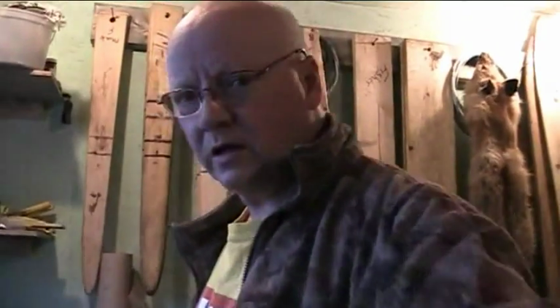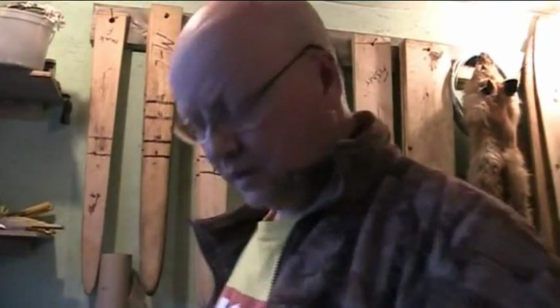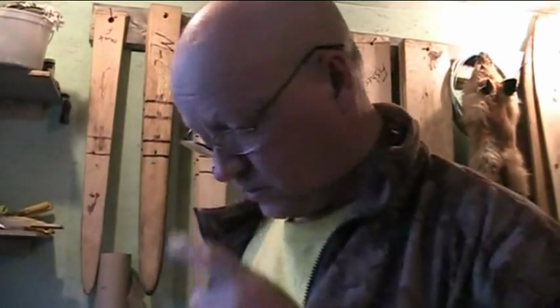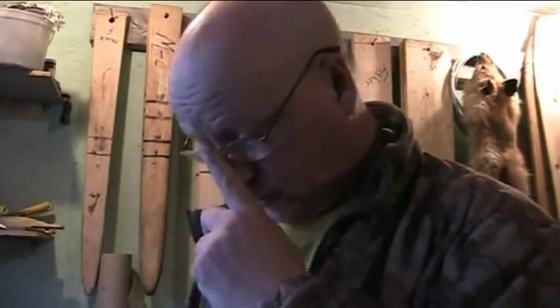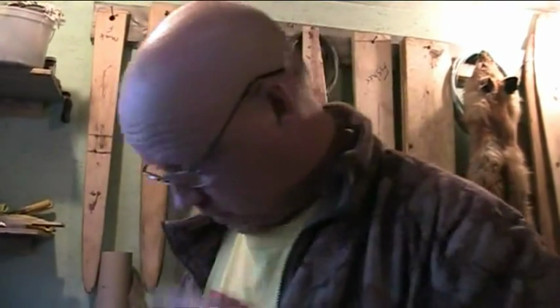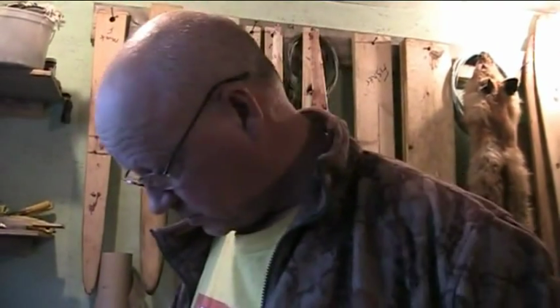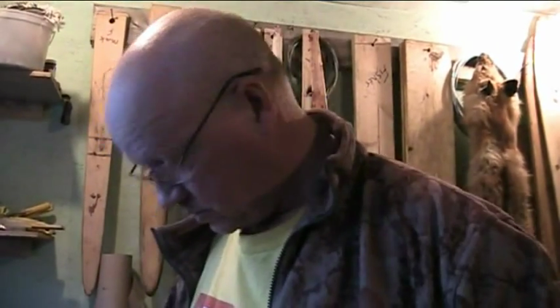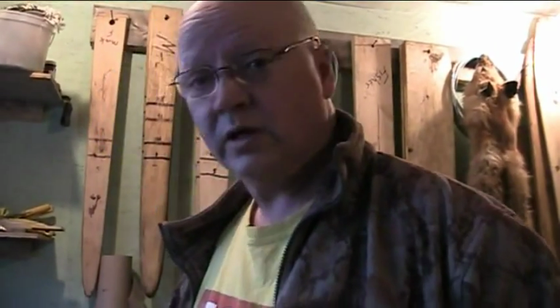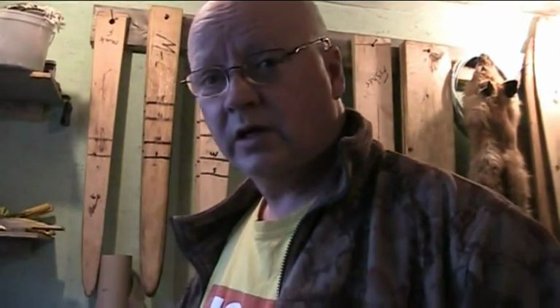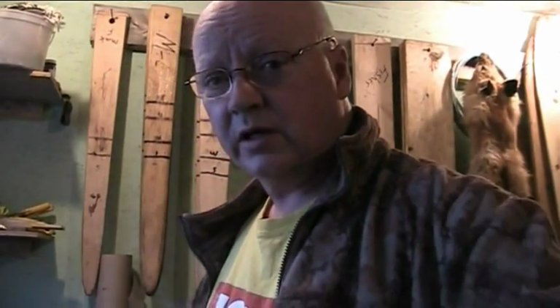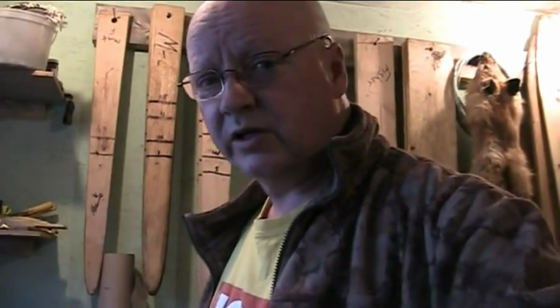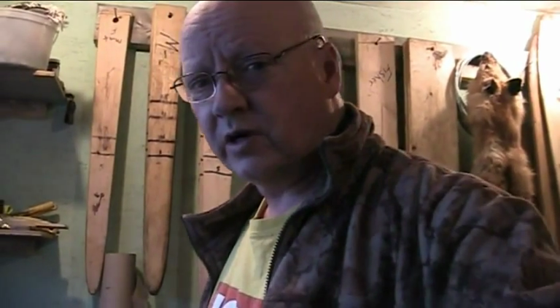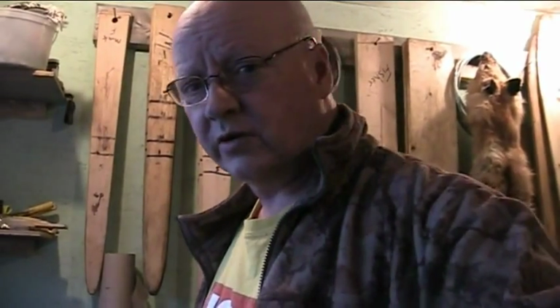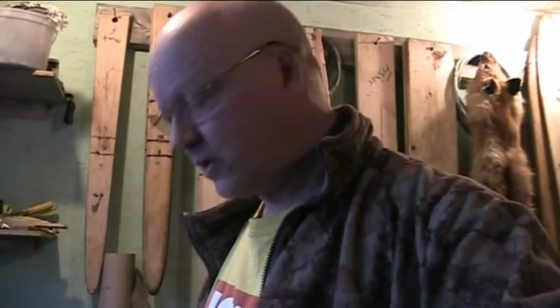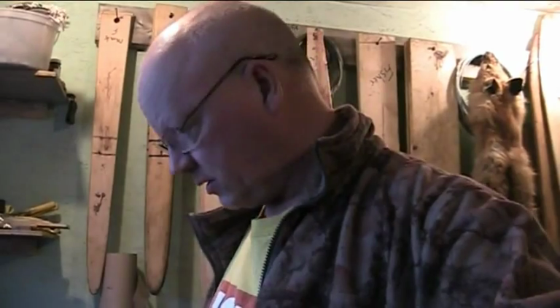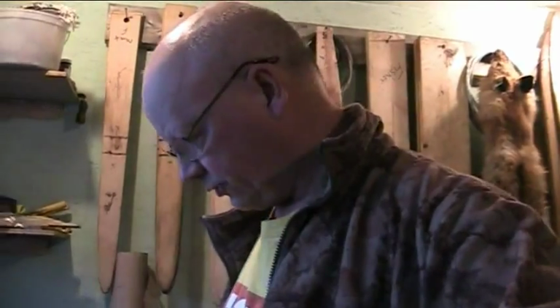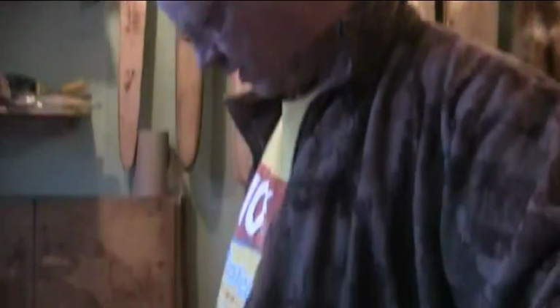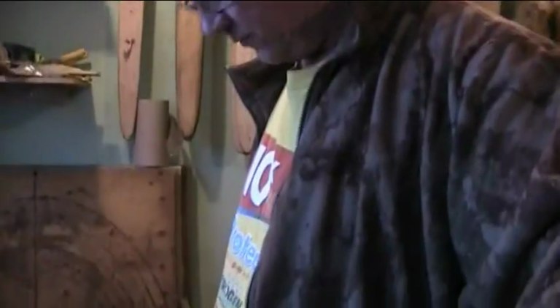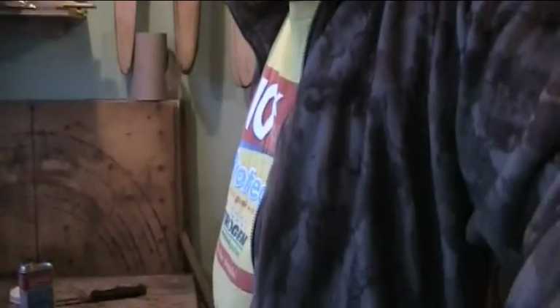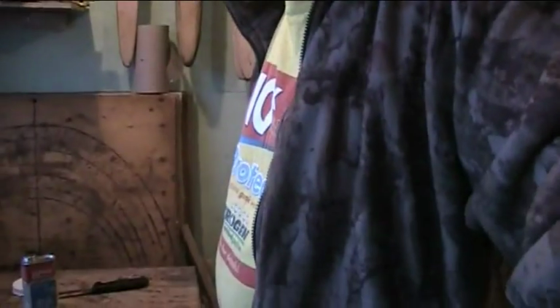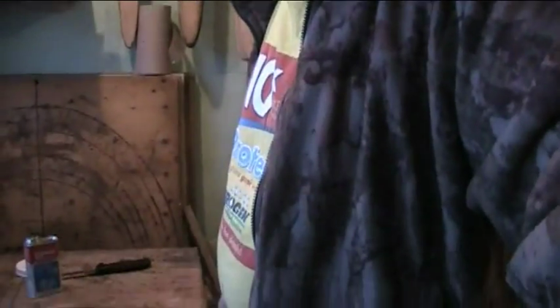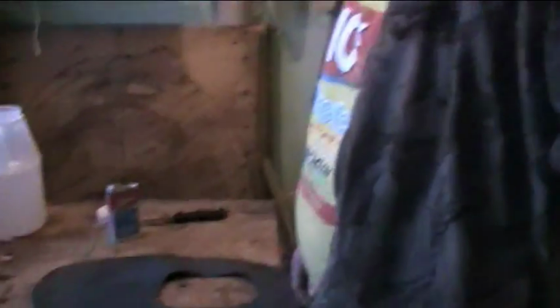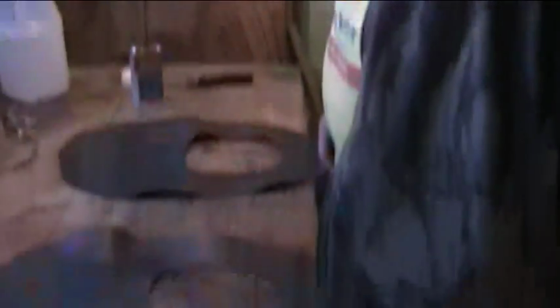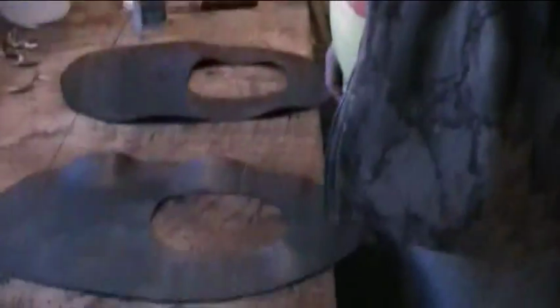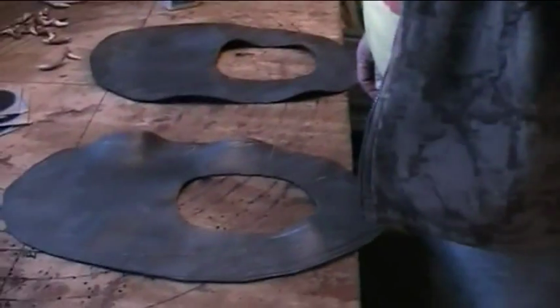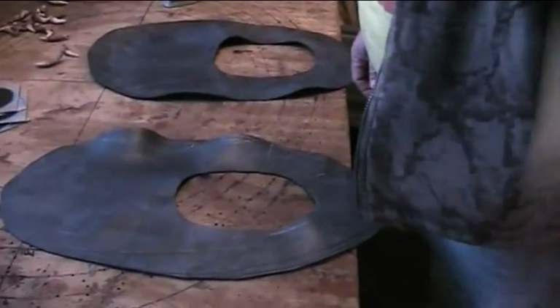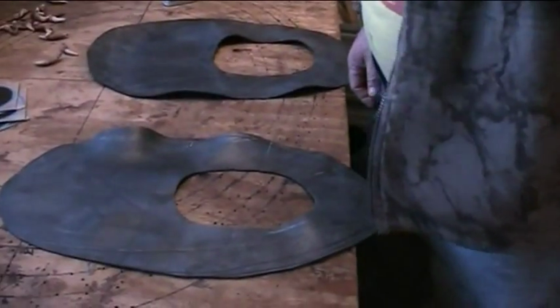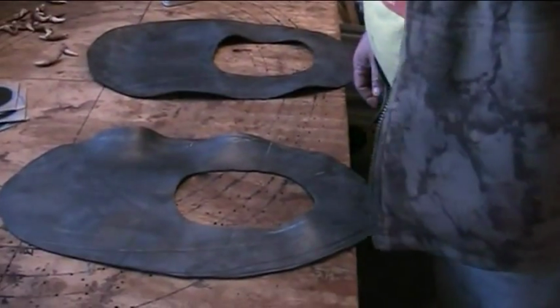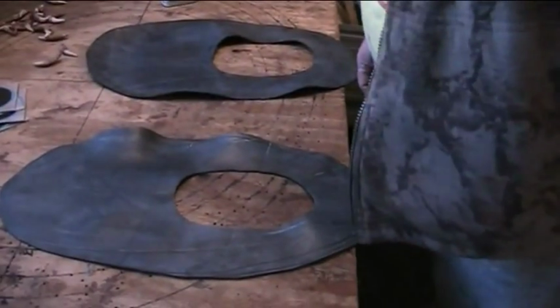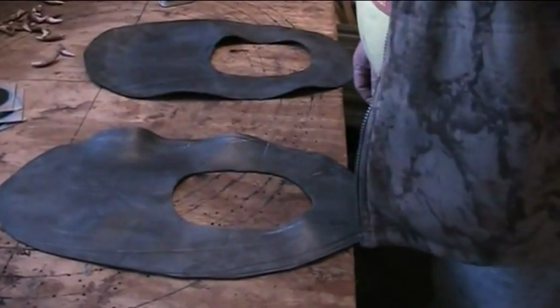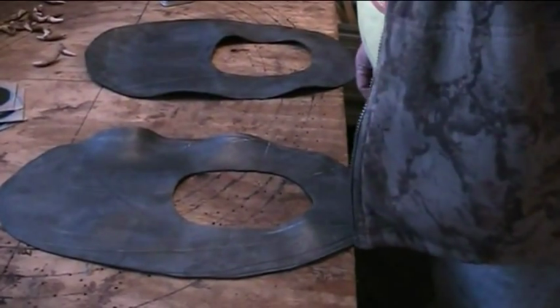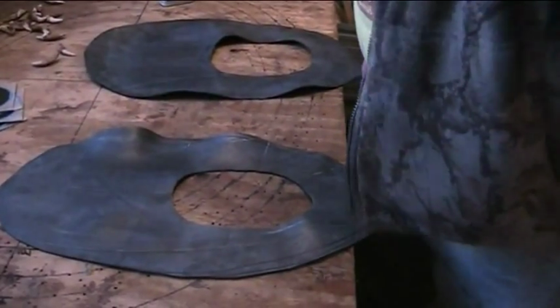Okay, so we're going to continue on here with part three of the snowshoe harness making.